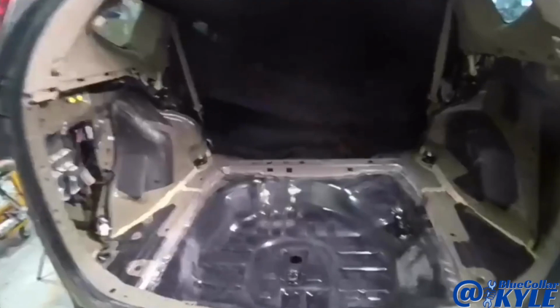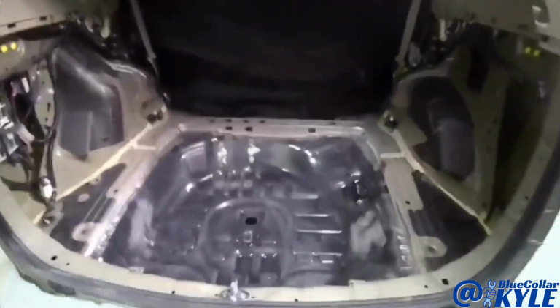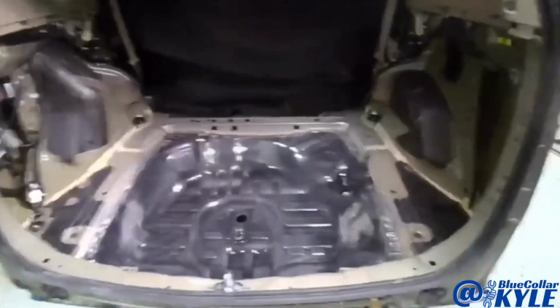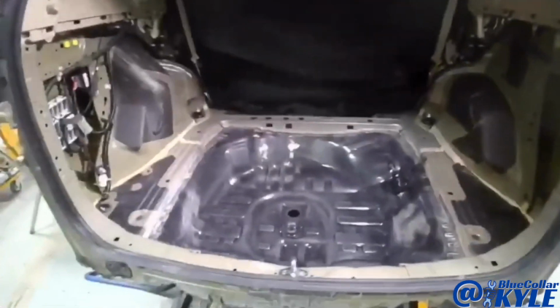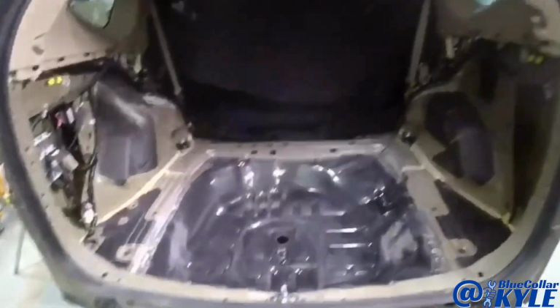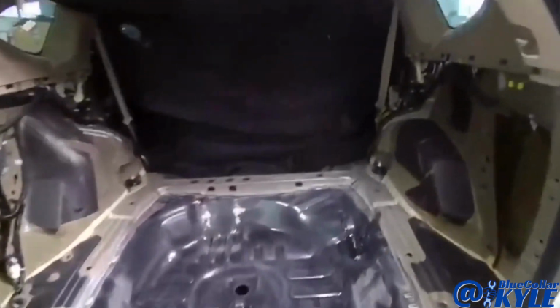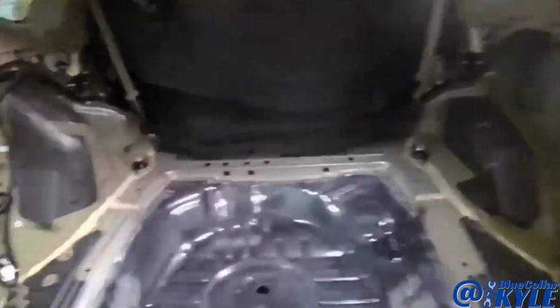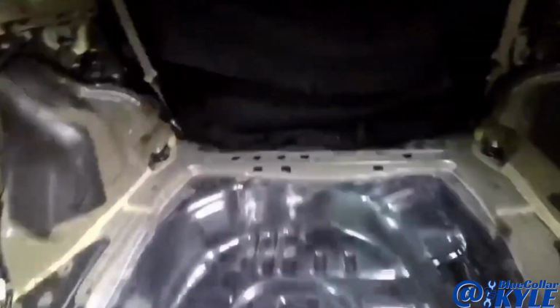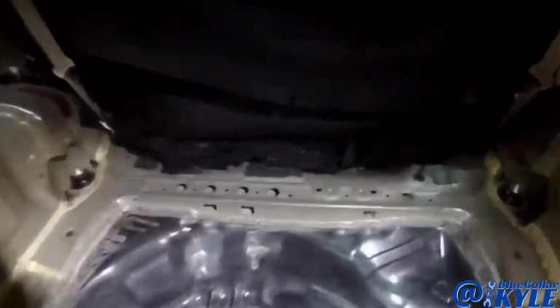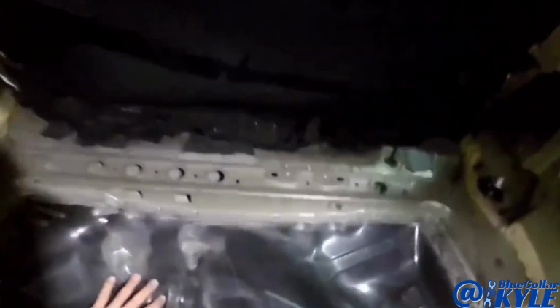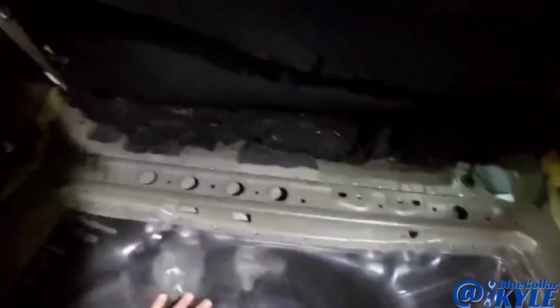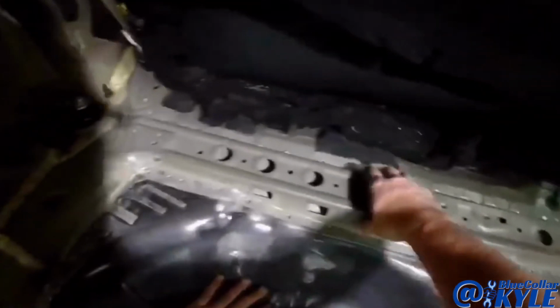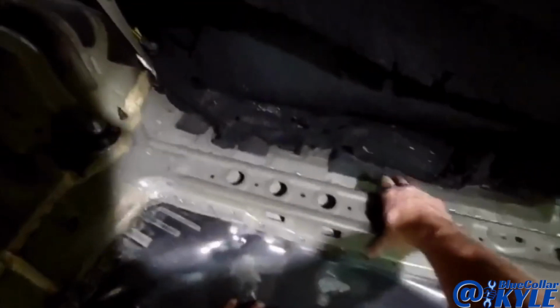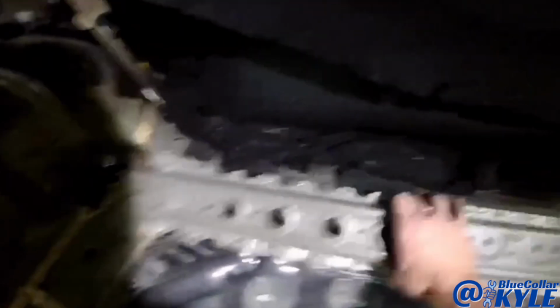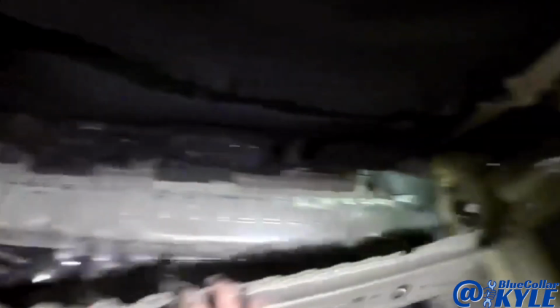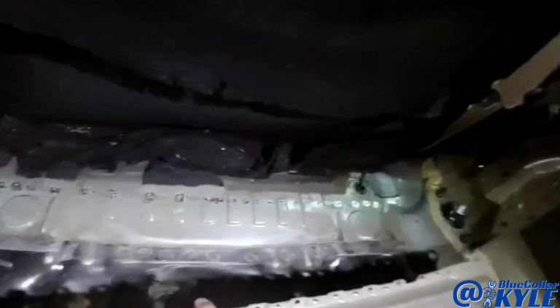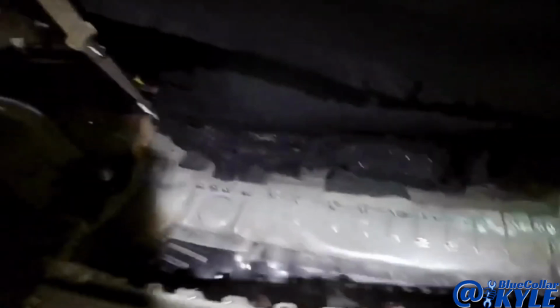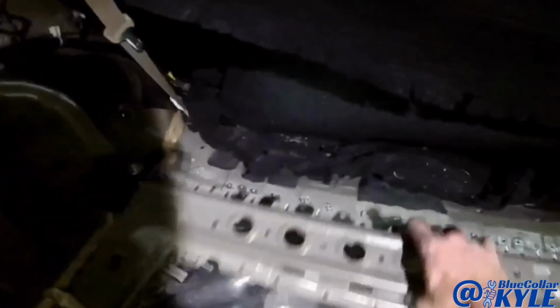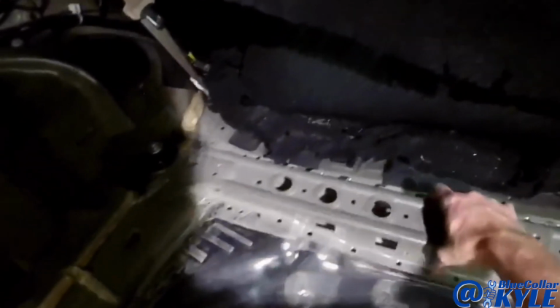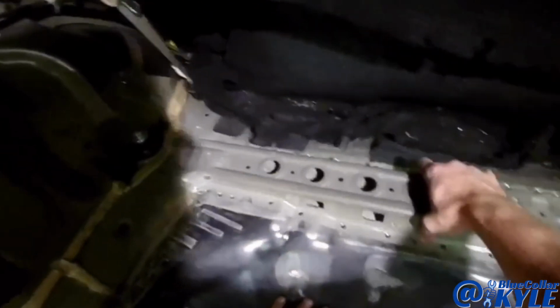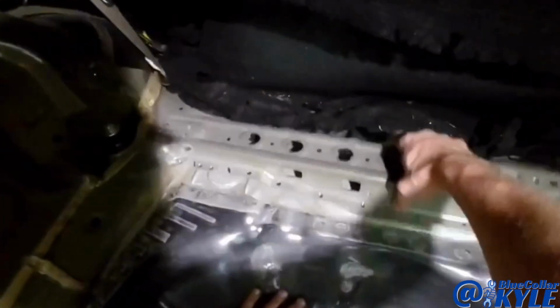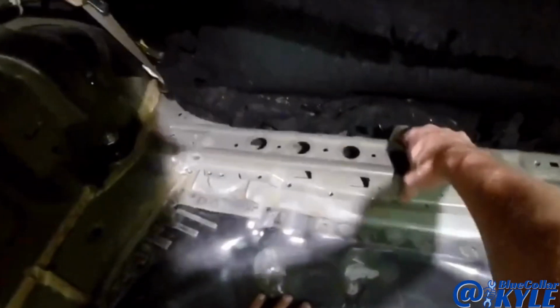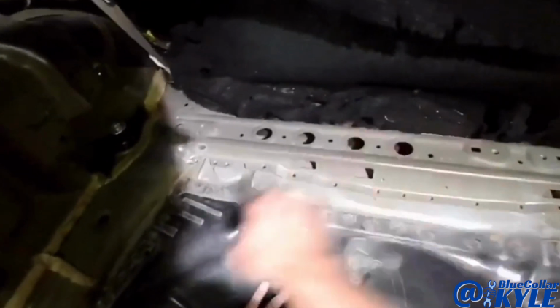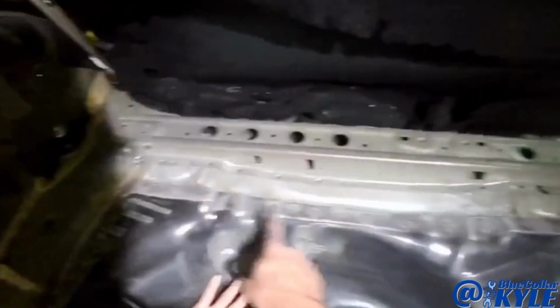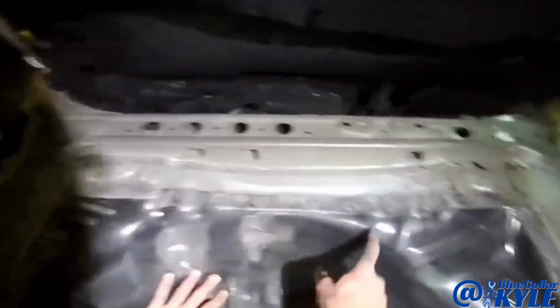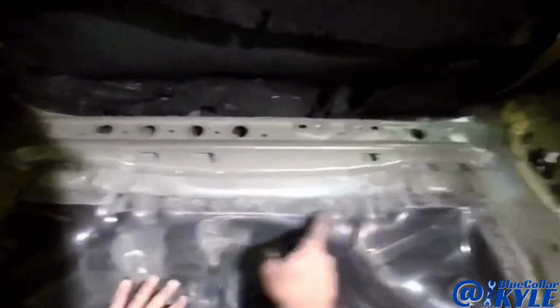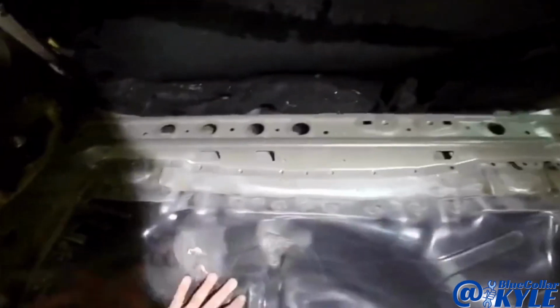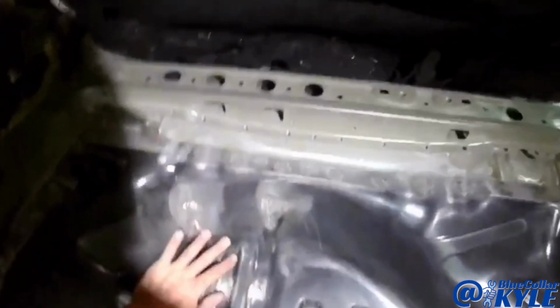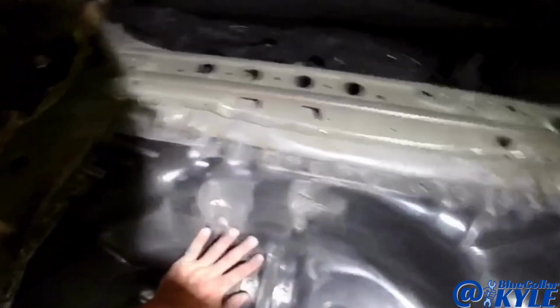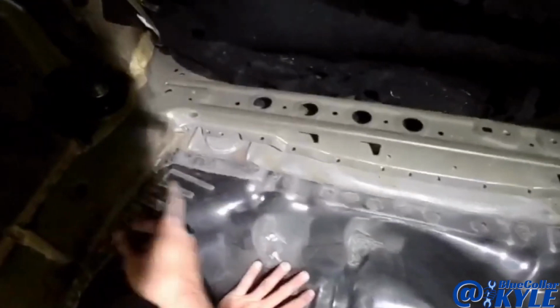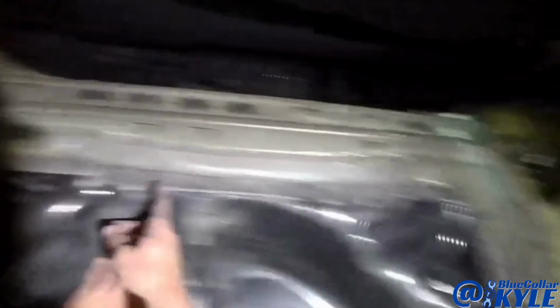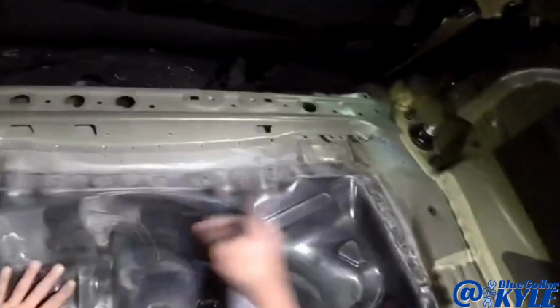I just about have this one all welded together. All I have left is to put on this brace right here — it had to come up because the floor gets lapped underneath it.